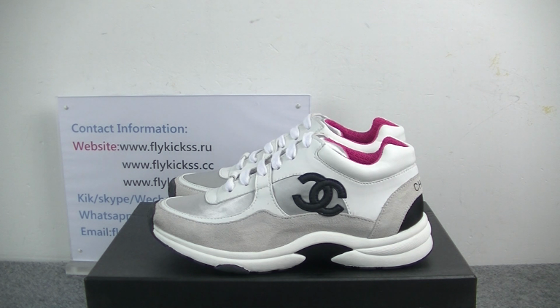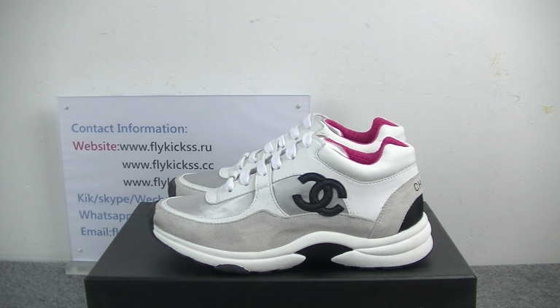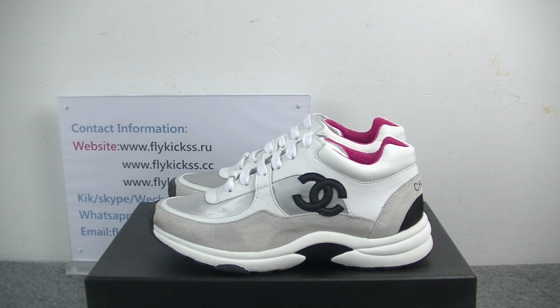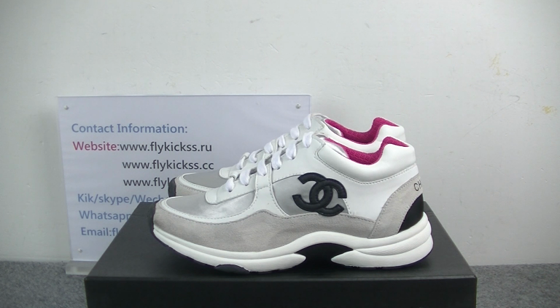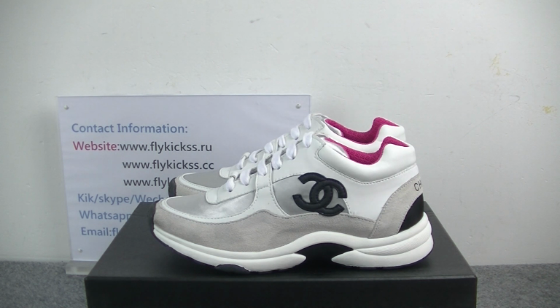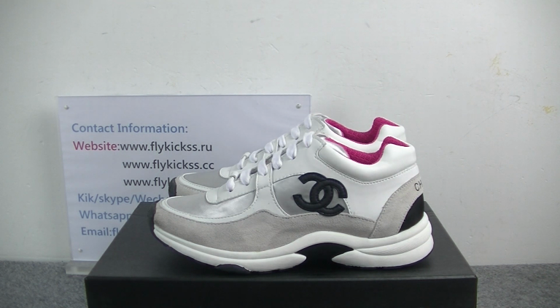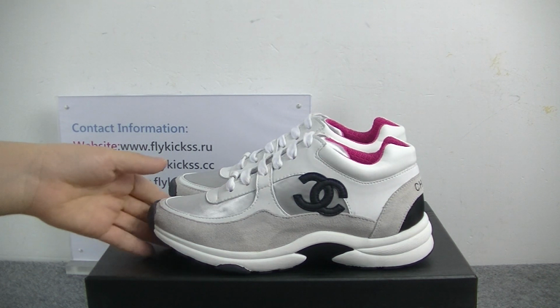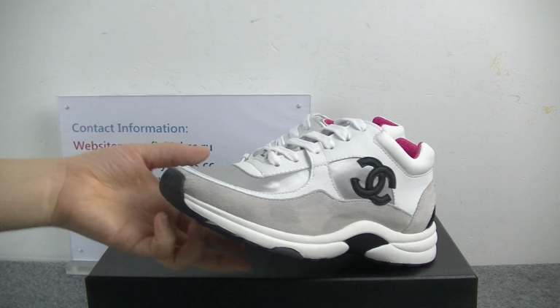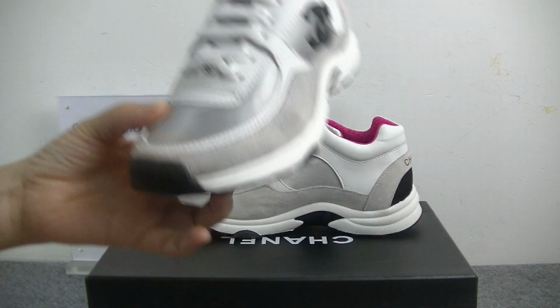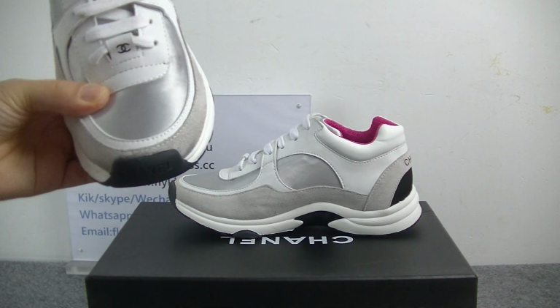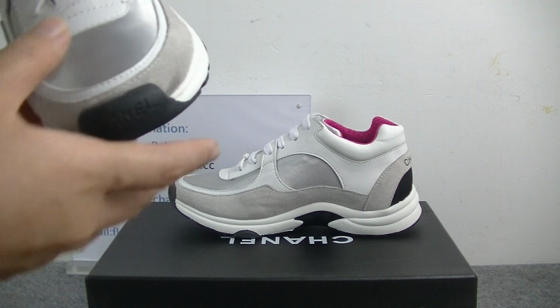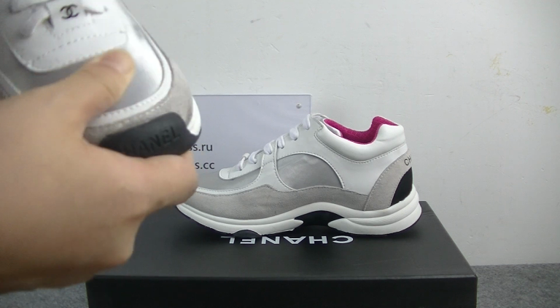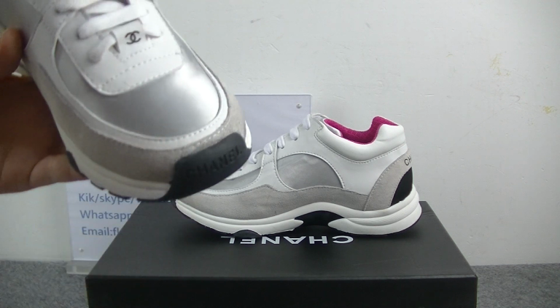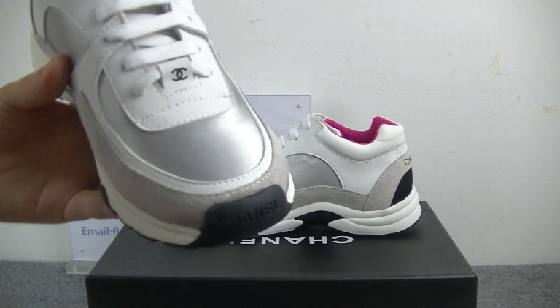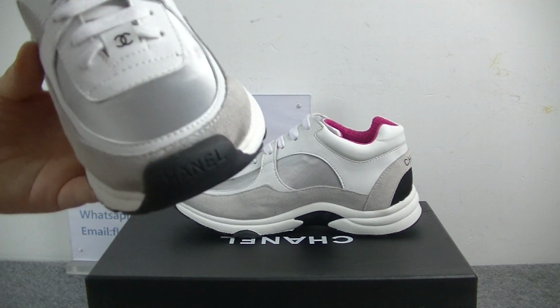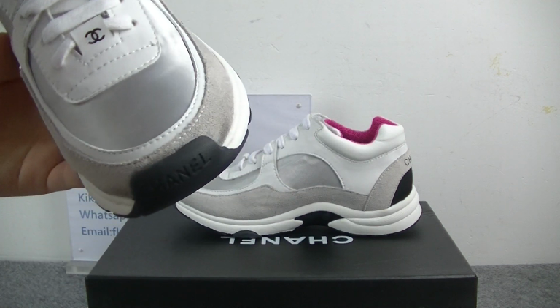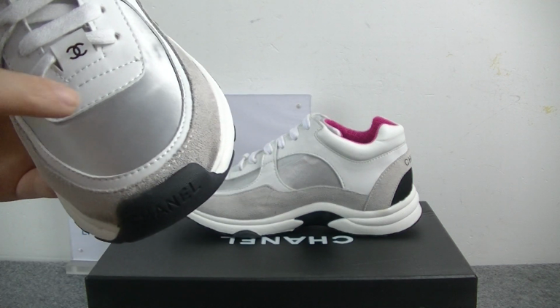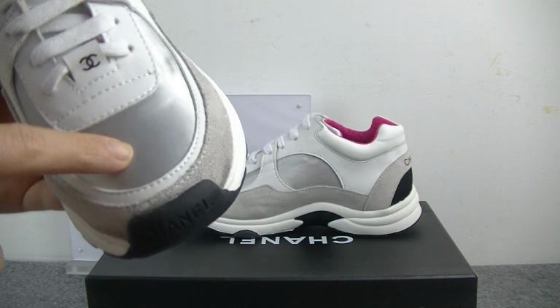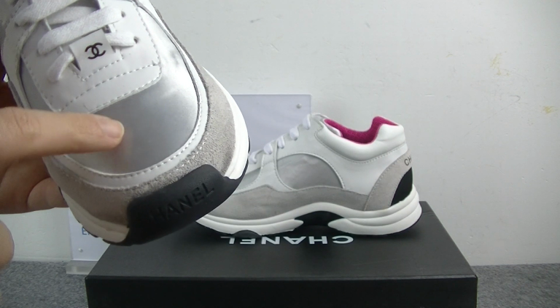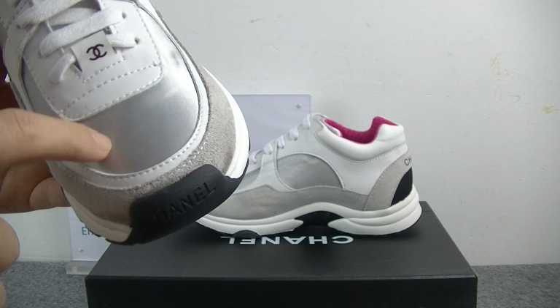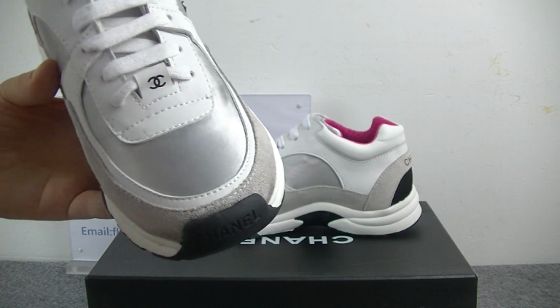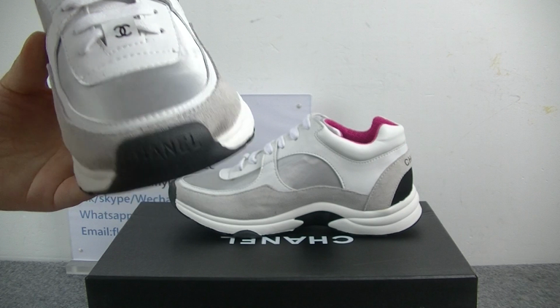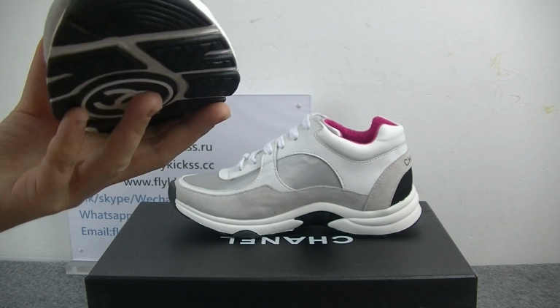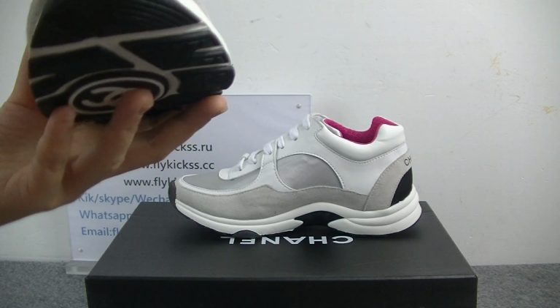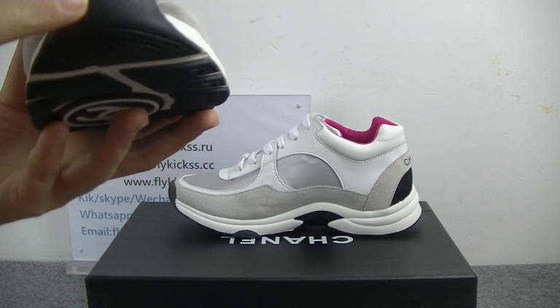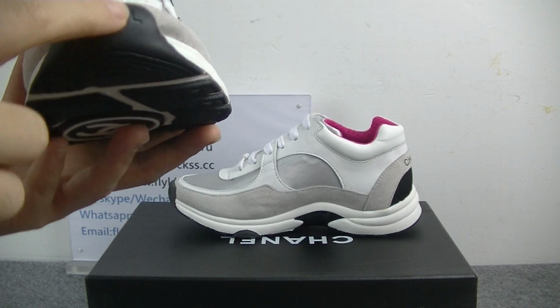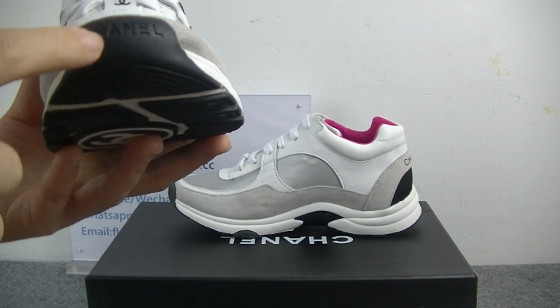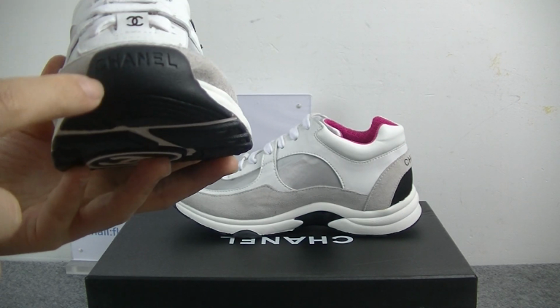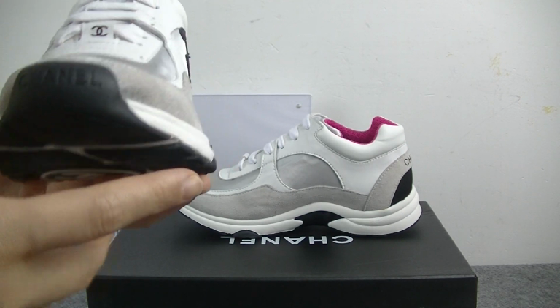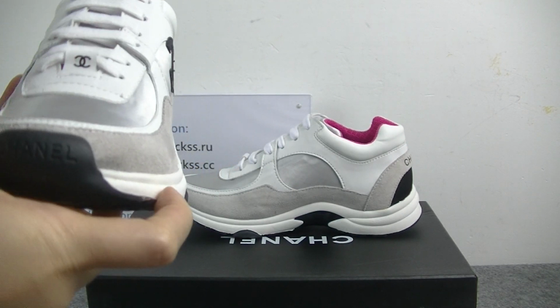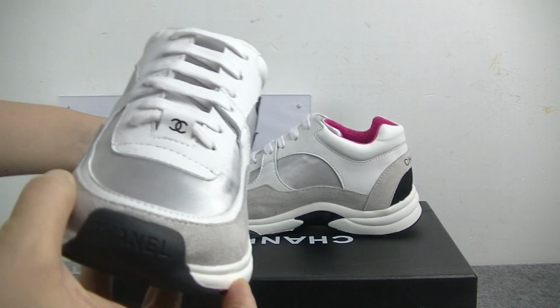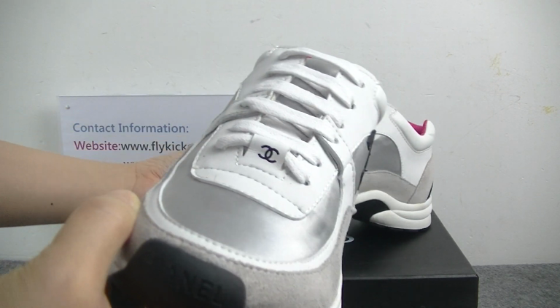This pair is the women's size. First, we can check the shoes toolbox. On the shoes toolbox, we can see the middle part is the silver colorway. And on this part, we can get the Chanel logo.